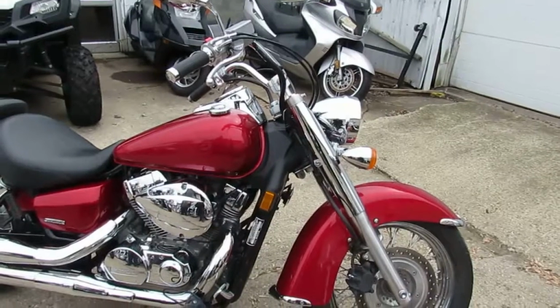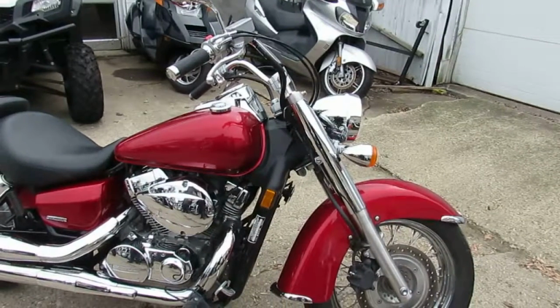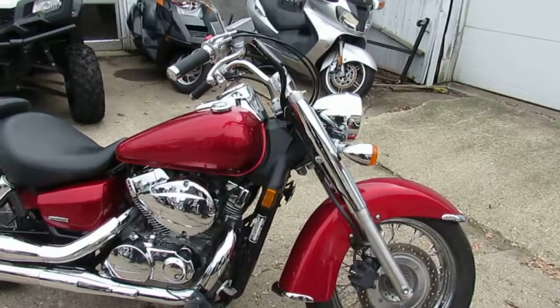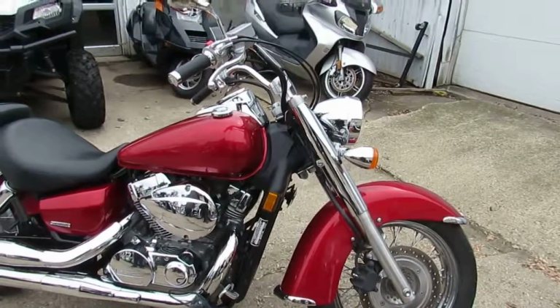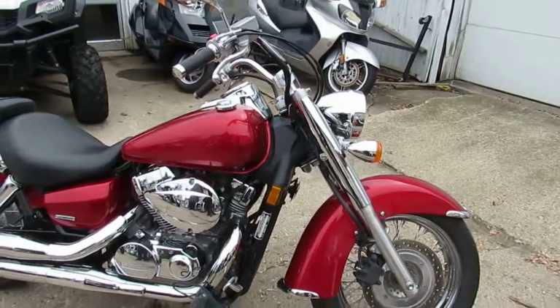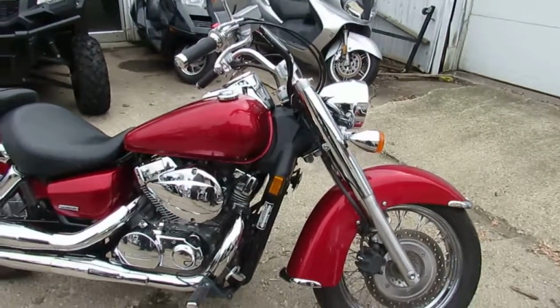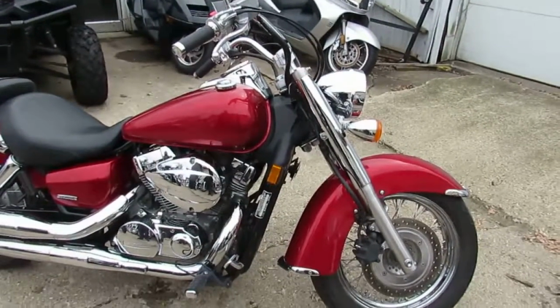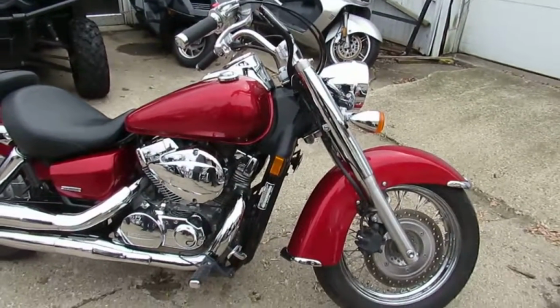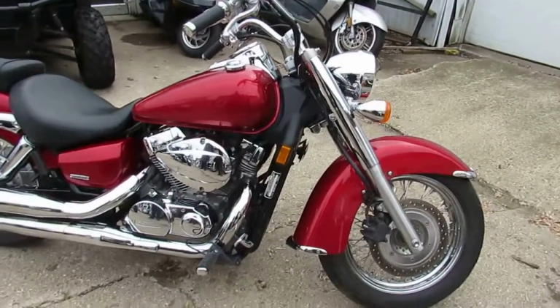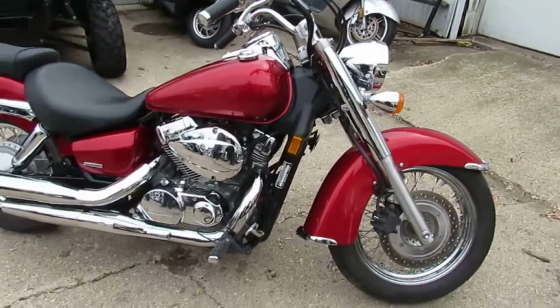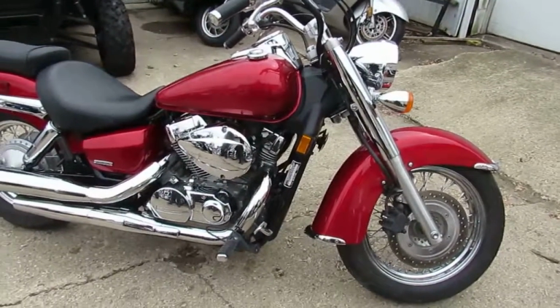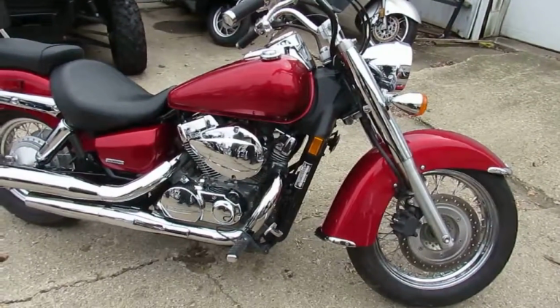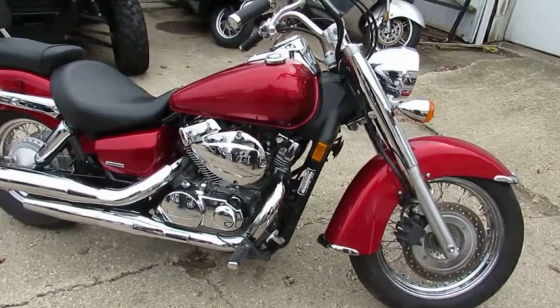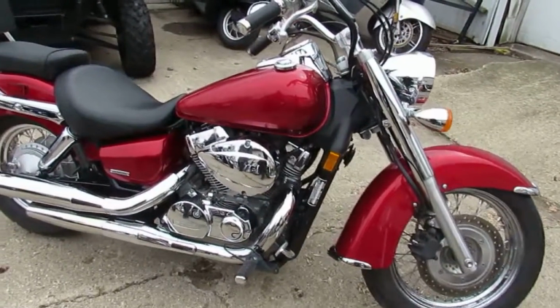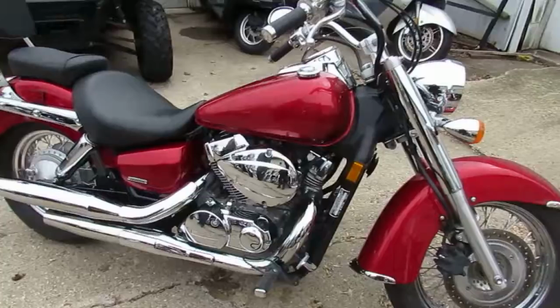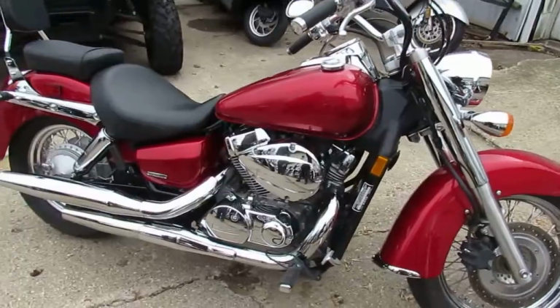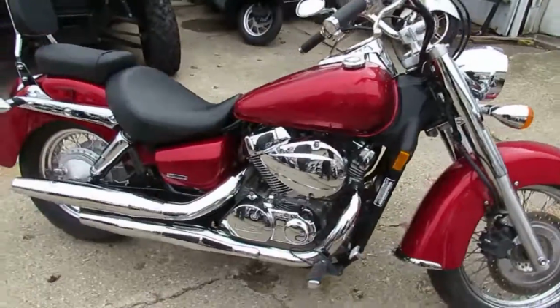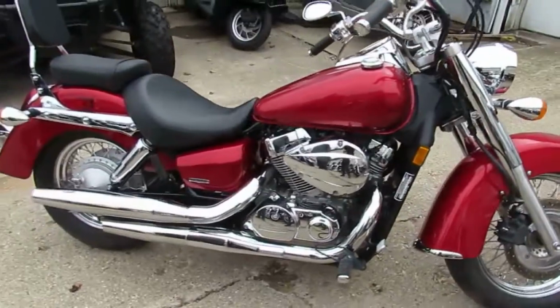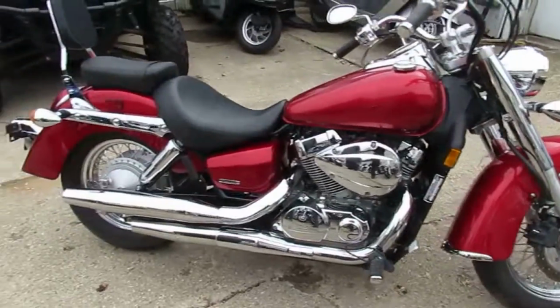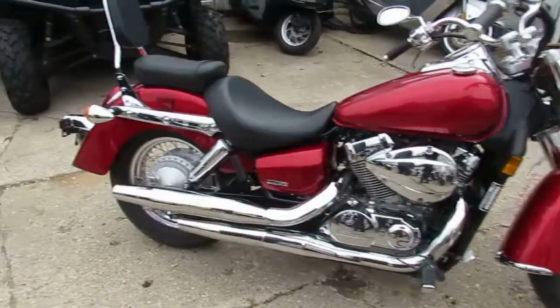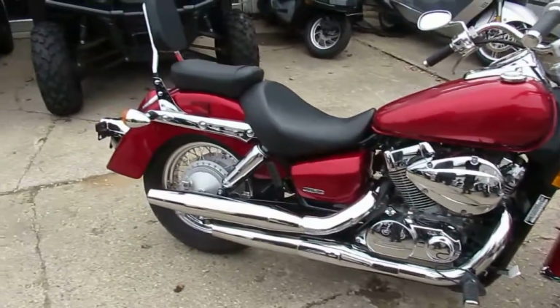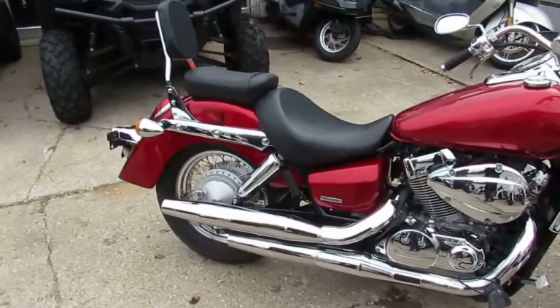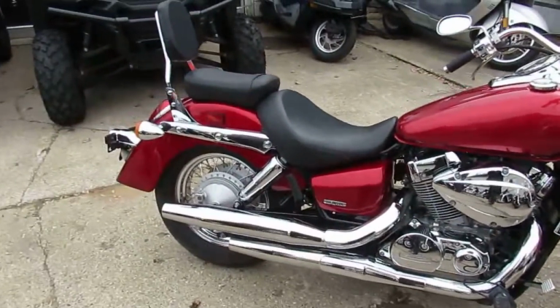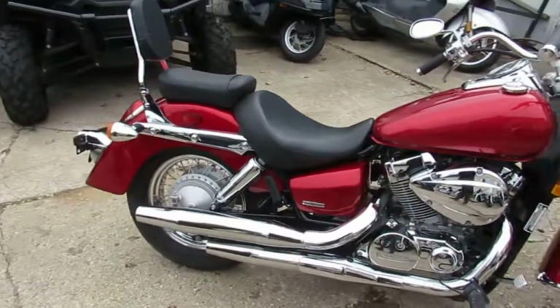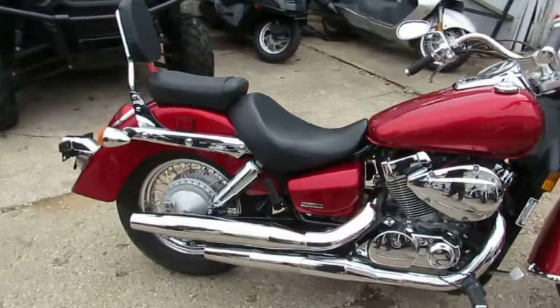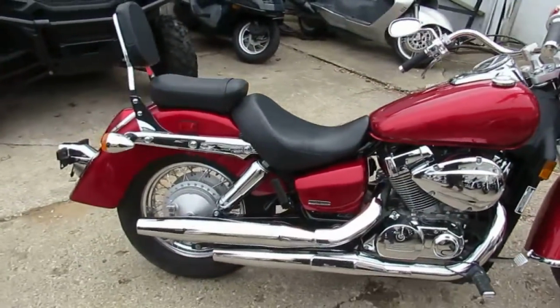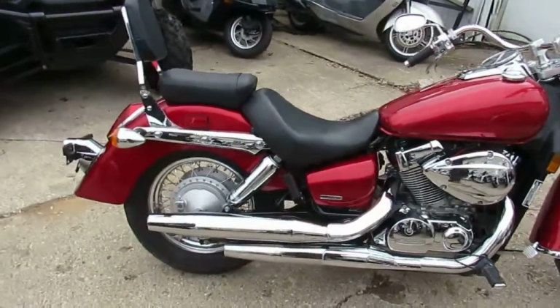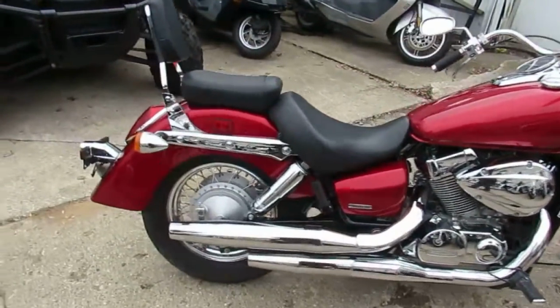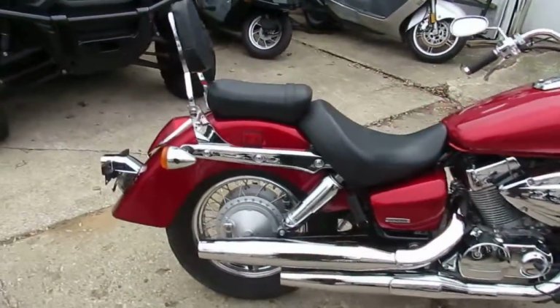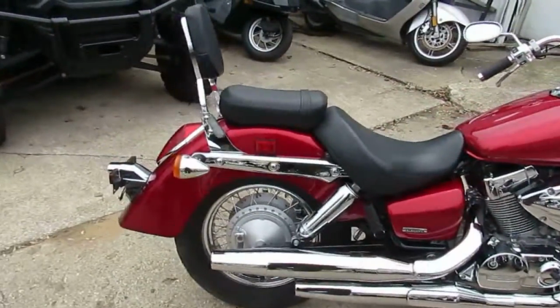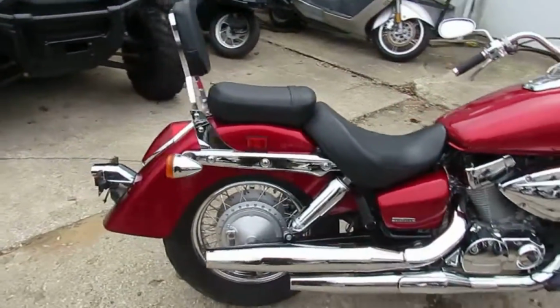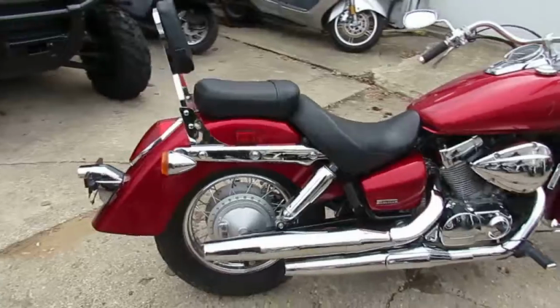Hey guys, it's ApprovalPowerSports.com here. We're getting into riding season, it's almost March. We got over 600 bikes in the showroom for sale — we're stacking them deep and selling them cheap, guys.